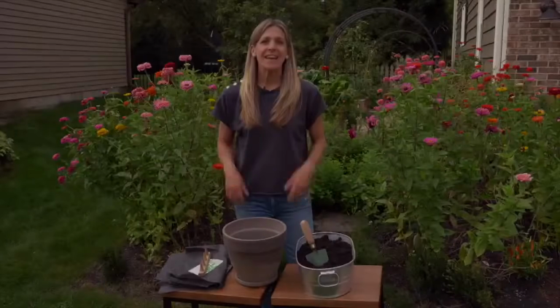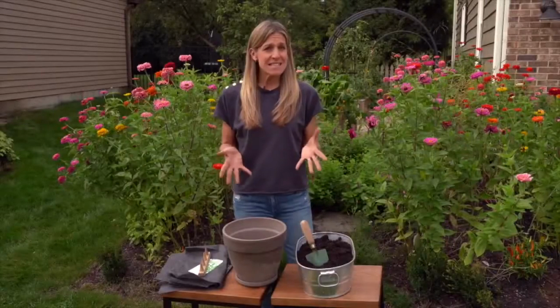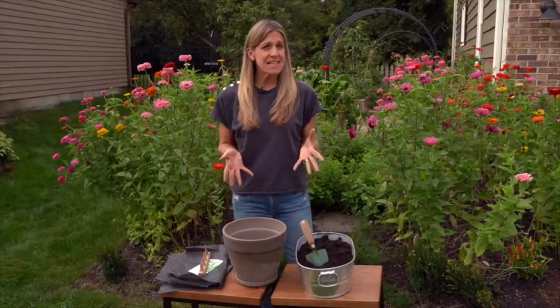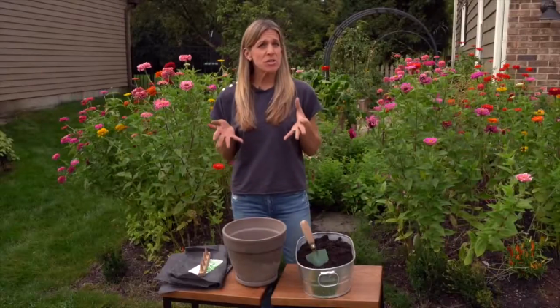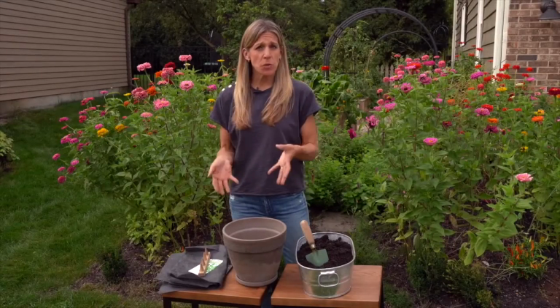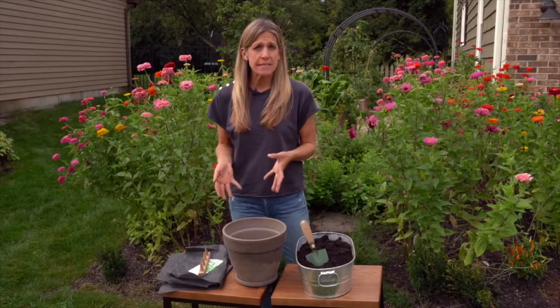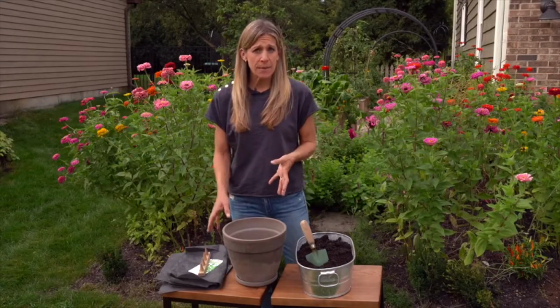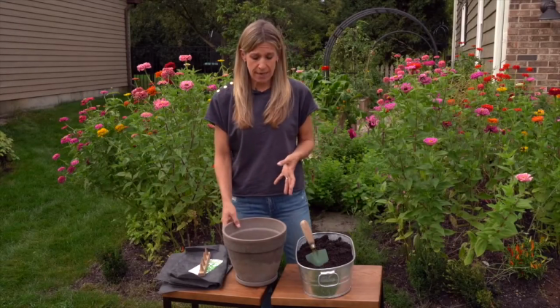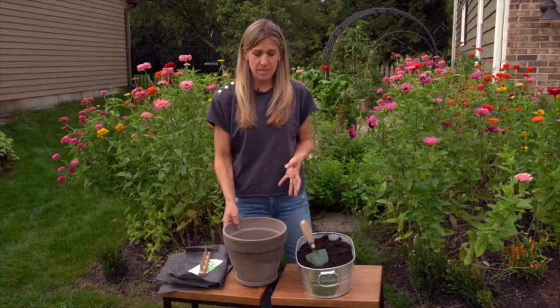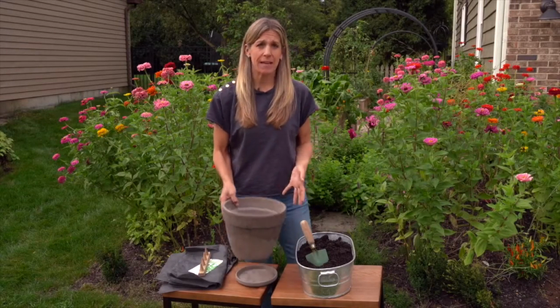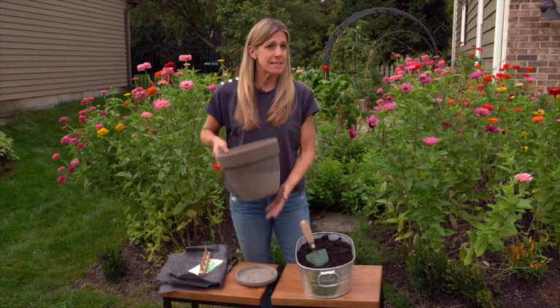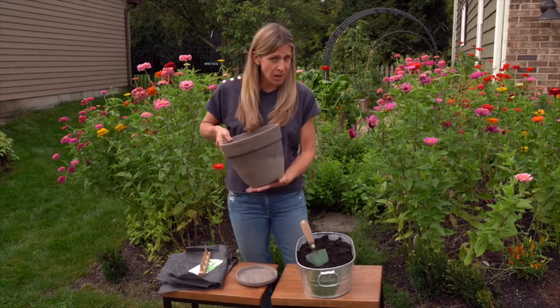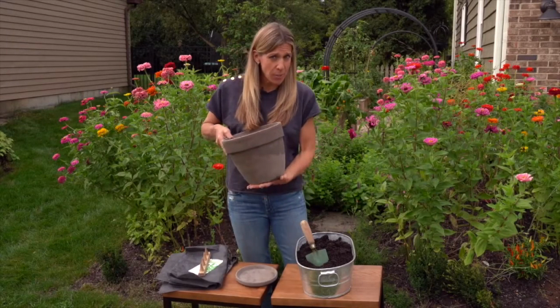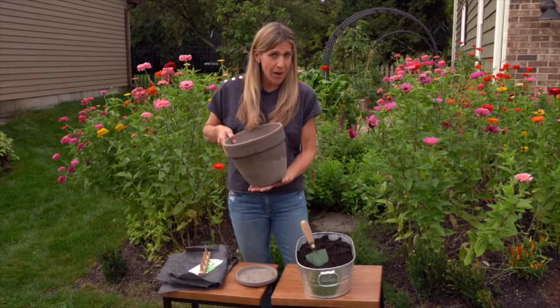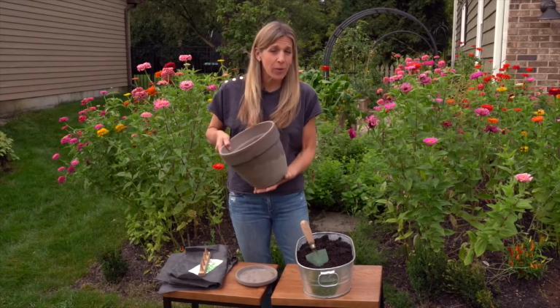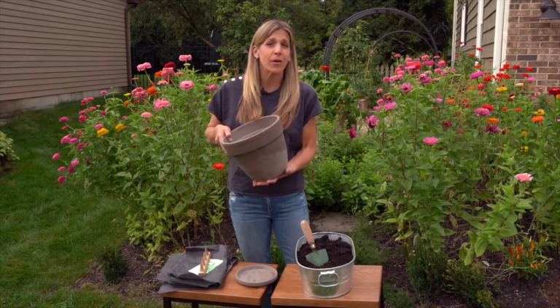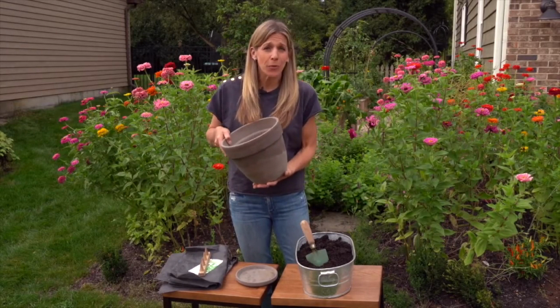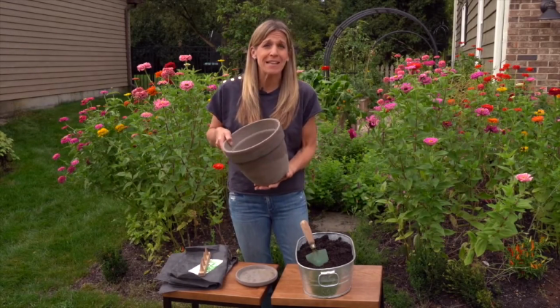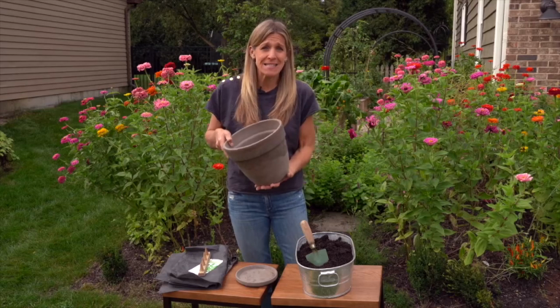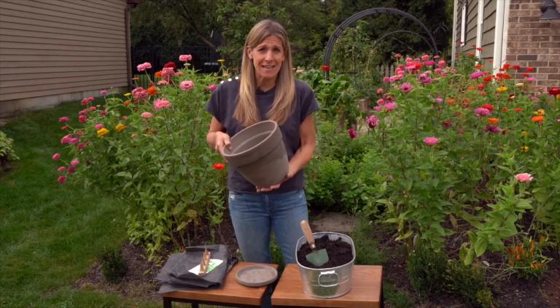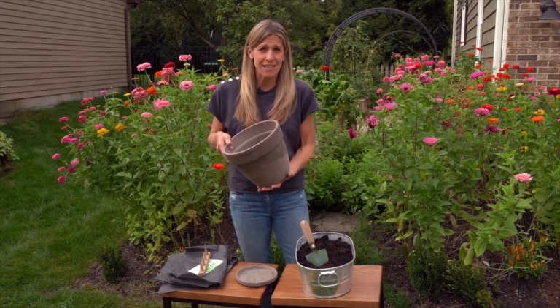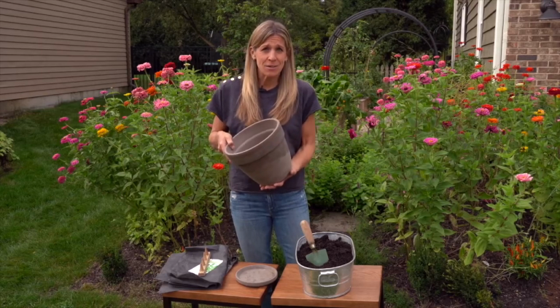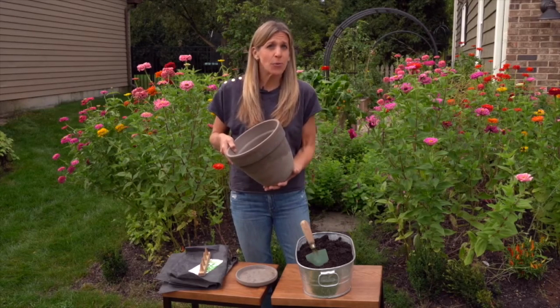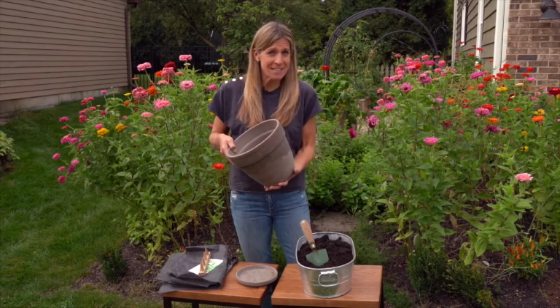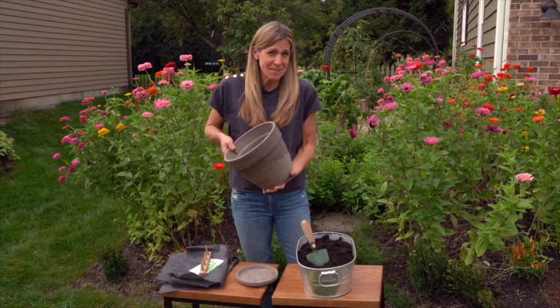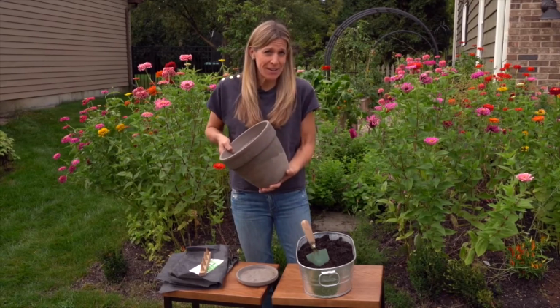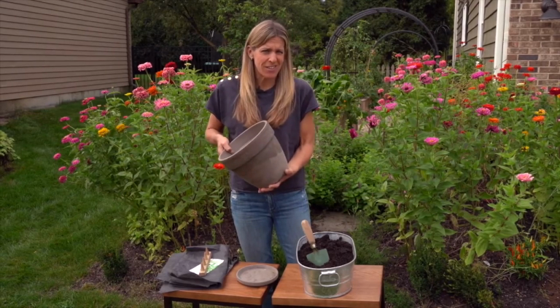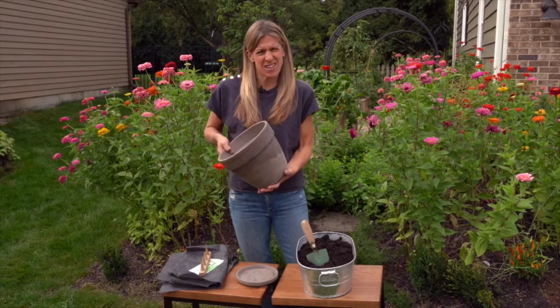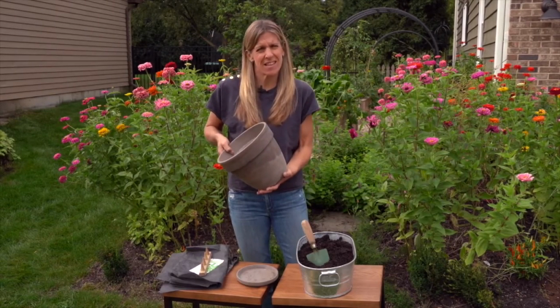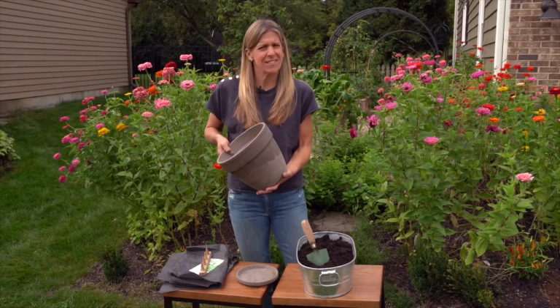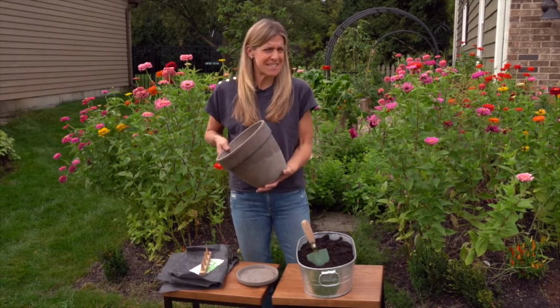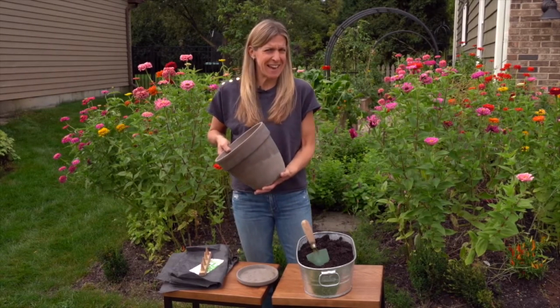In this lesson, I'm going to show you the step-by-step to plant a terracotta pot with arugula seed. So let's get started — or I should say, let's dig in.